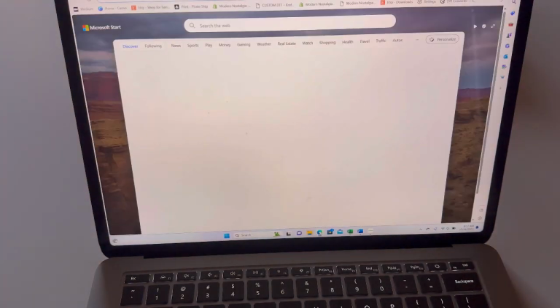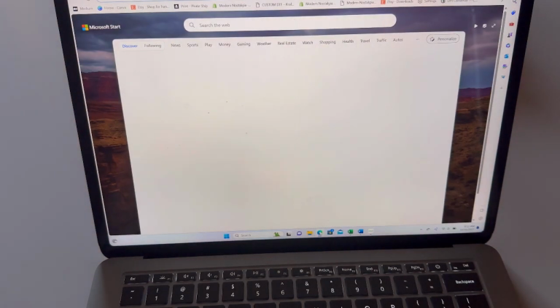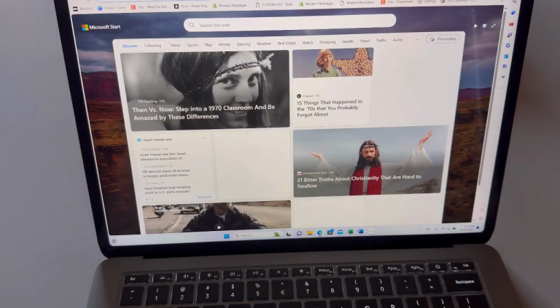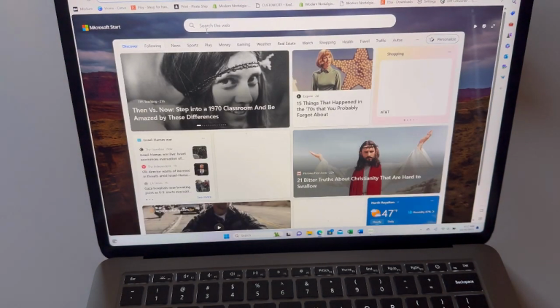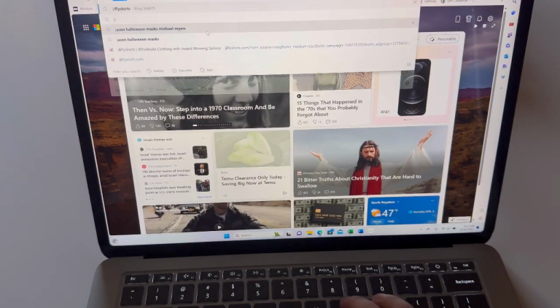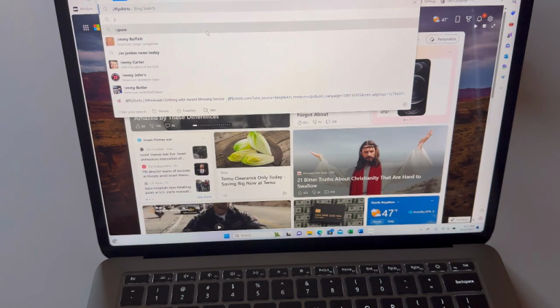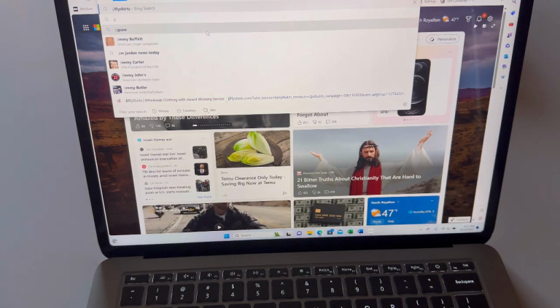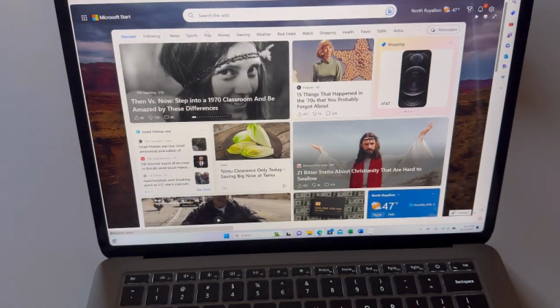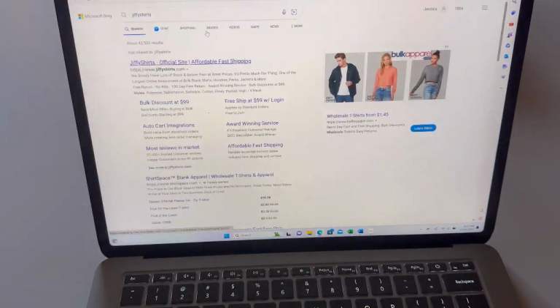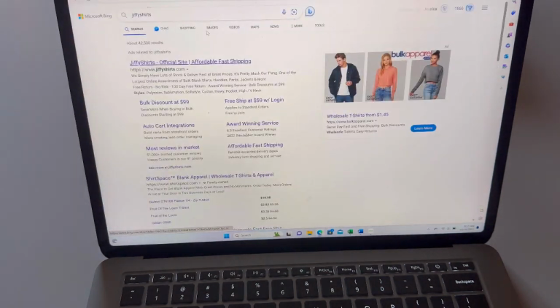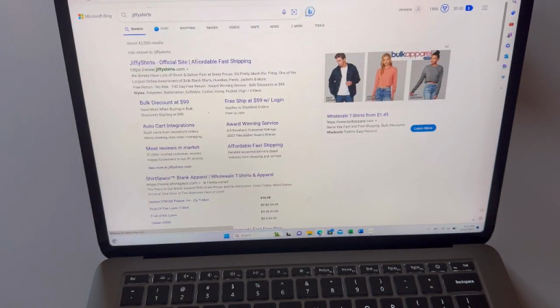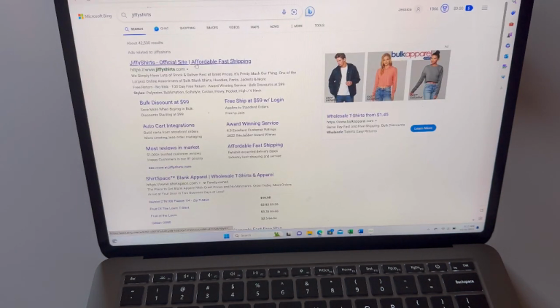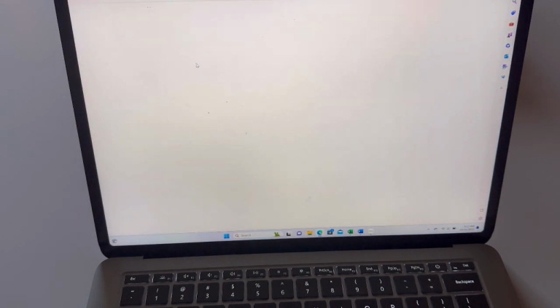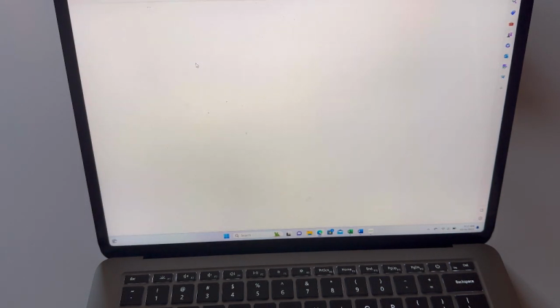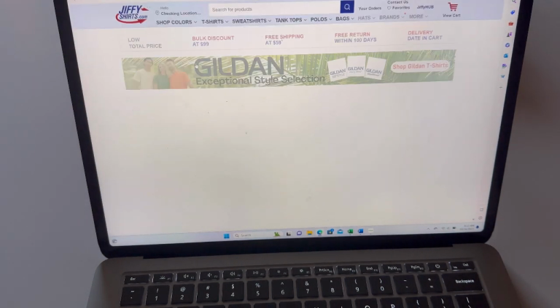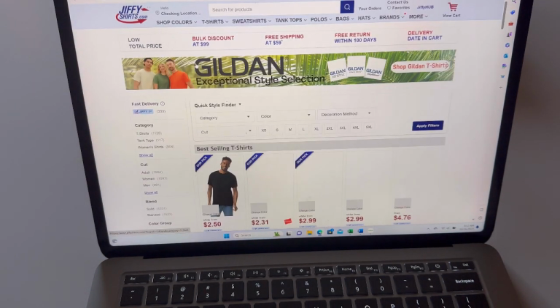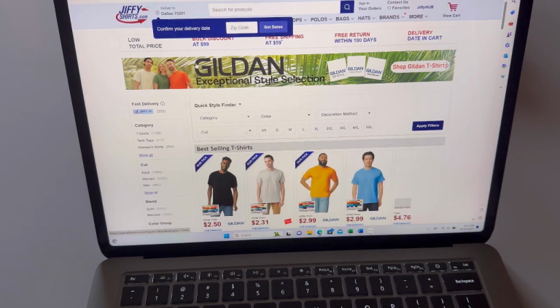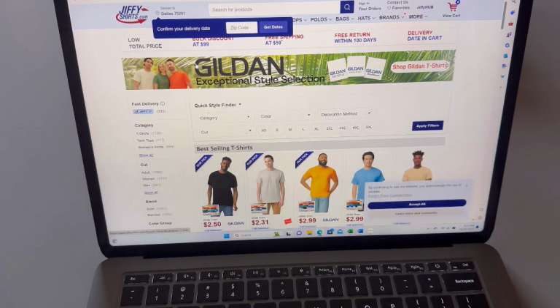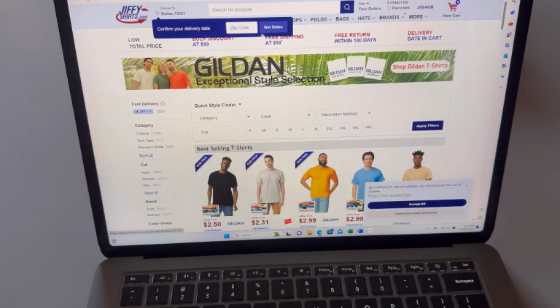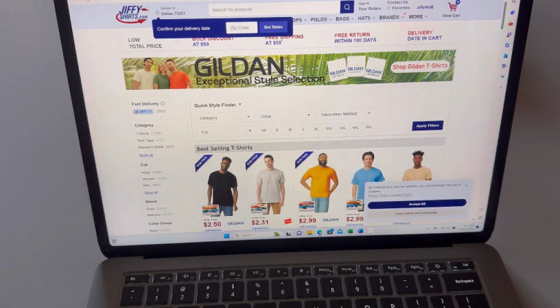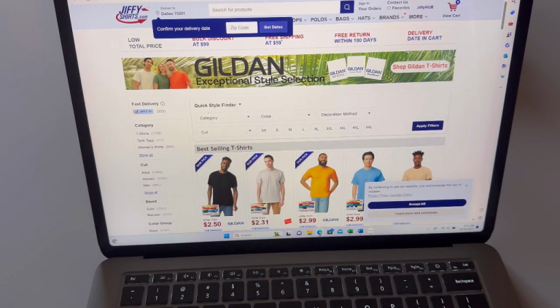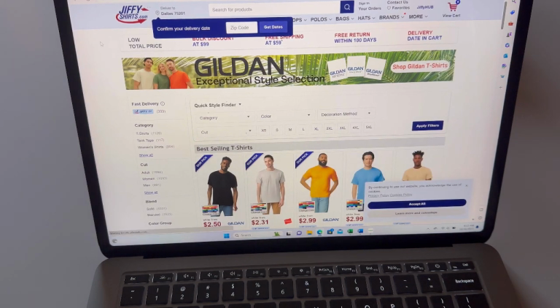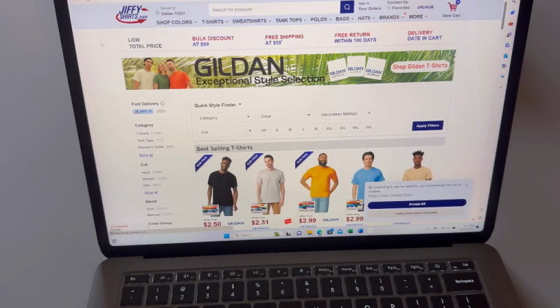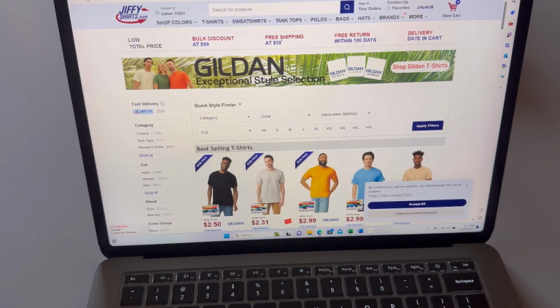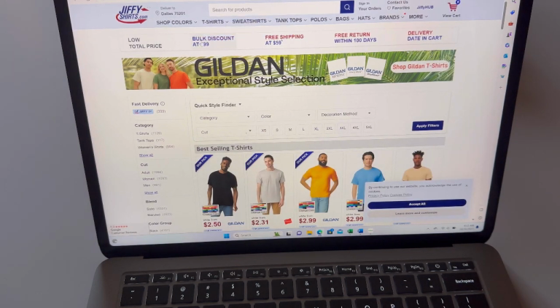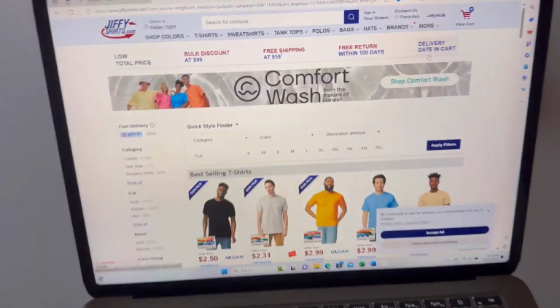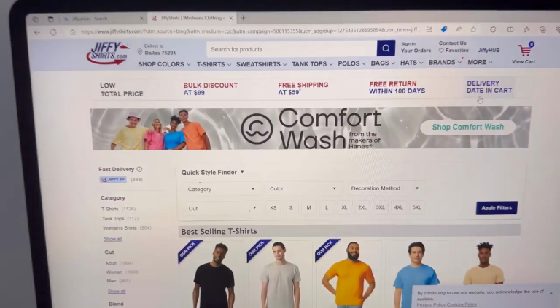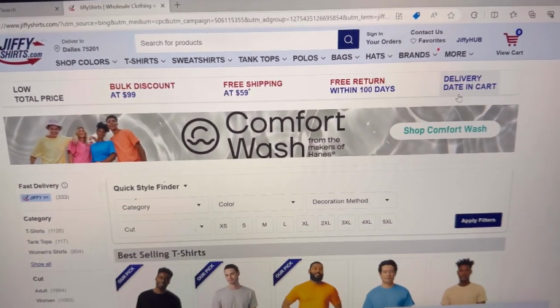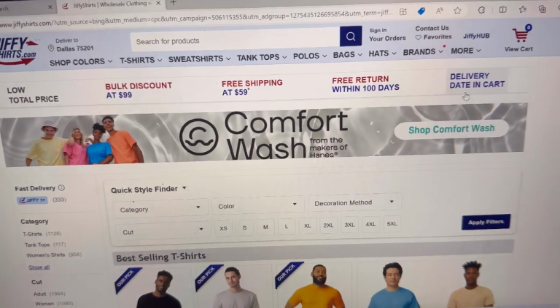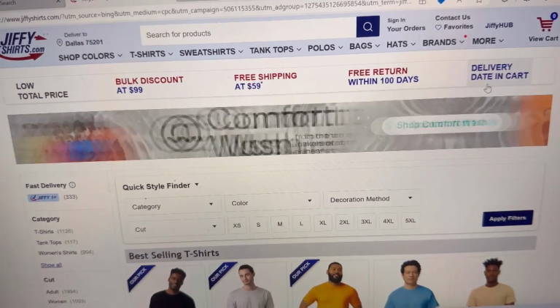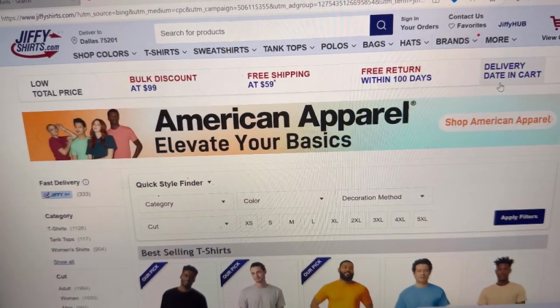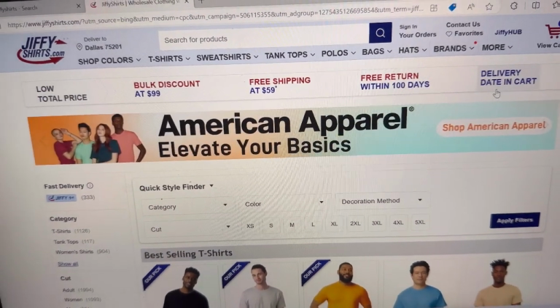I don't carry a lot of inventory when it comes to my apparel. I use Jiffy Shirts because they have really quick shipping — usually within a day or two. I get my items there and there's free shipping over $59.